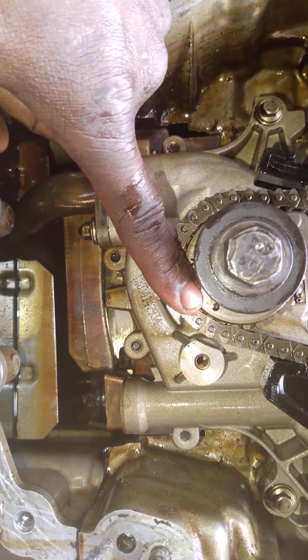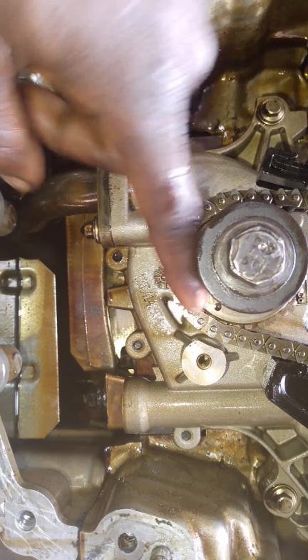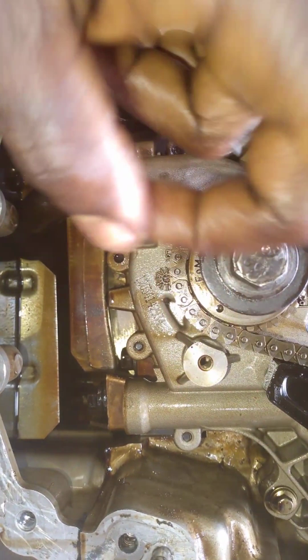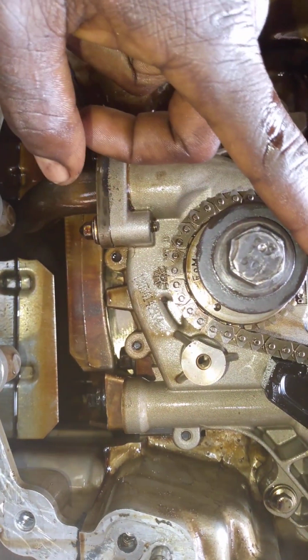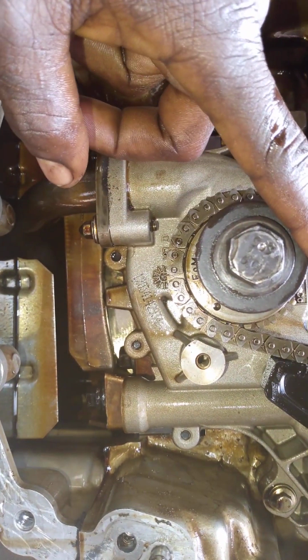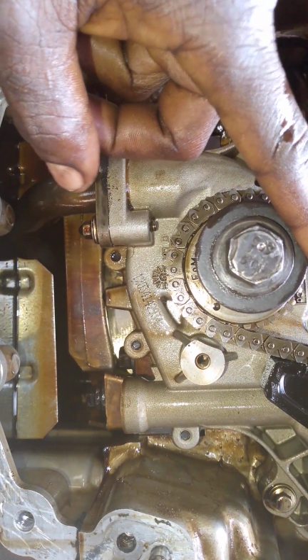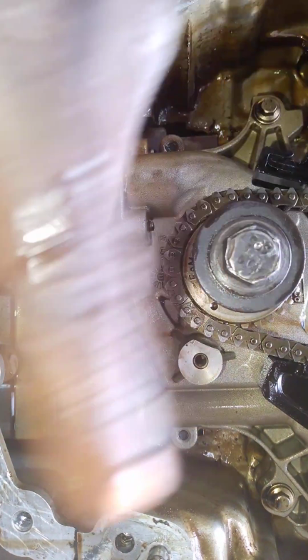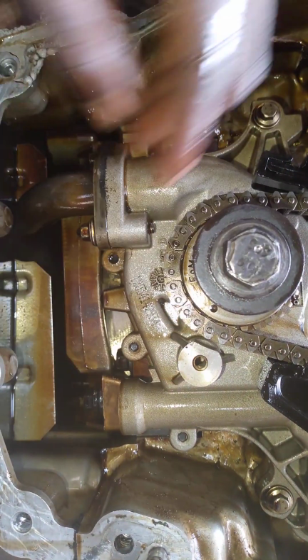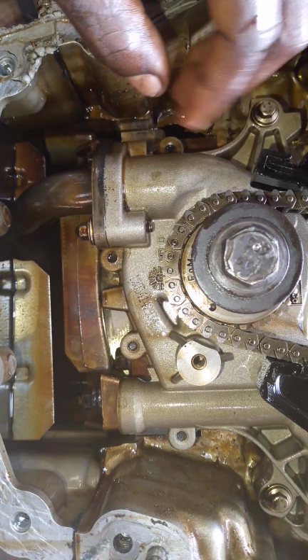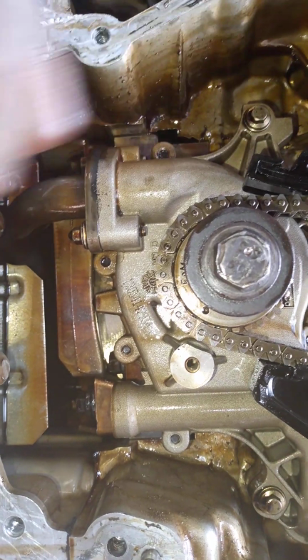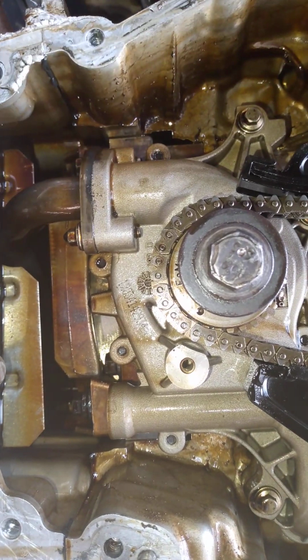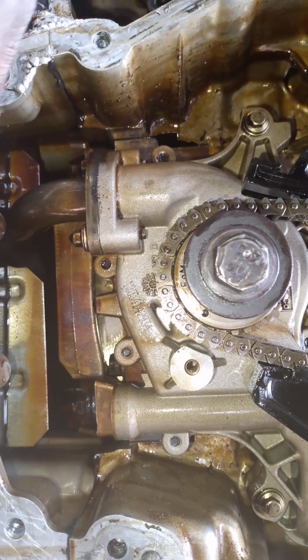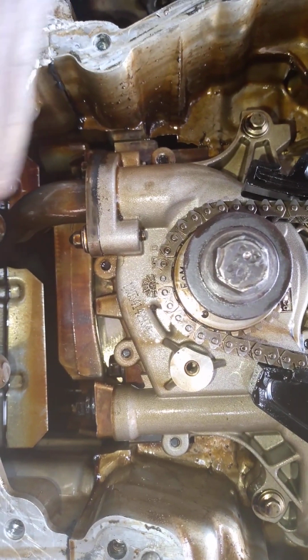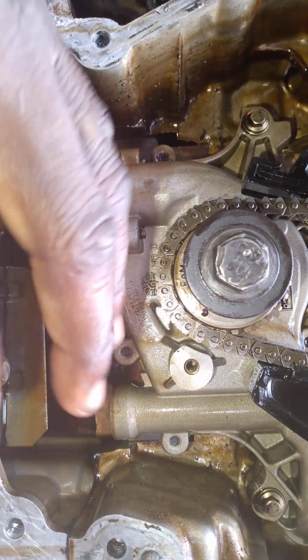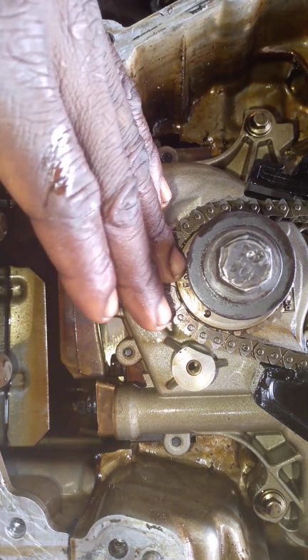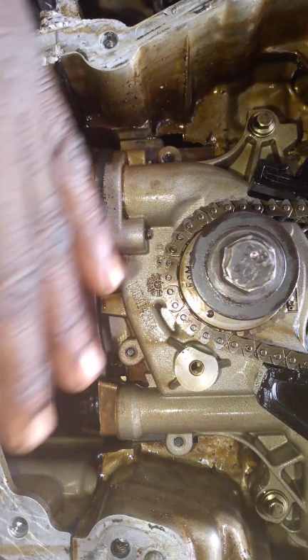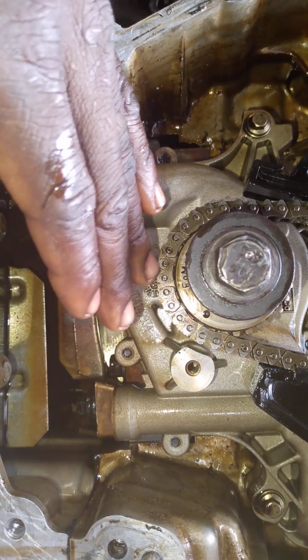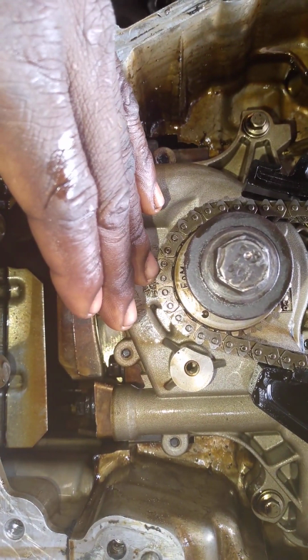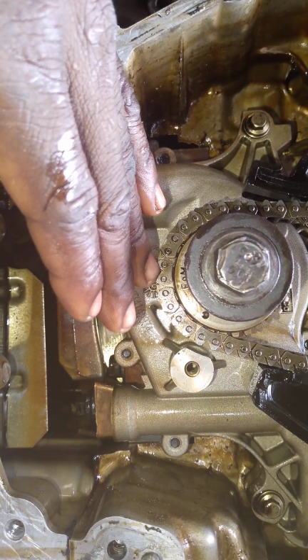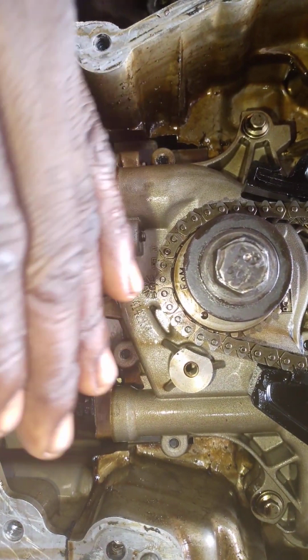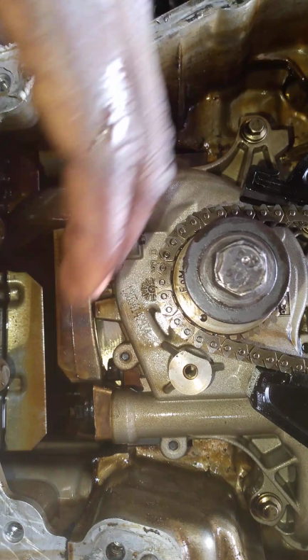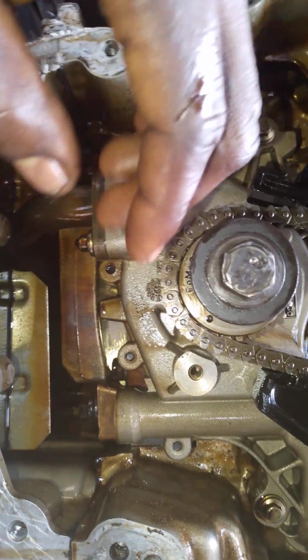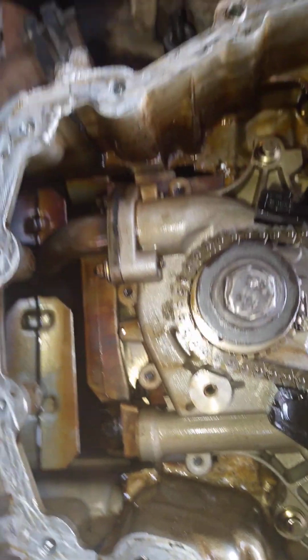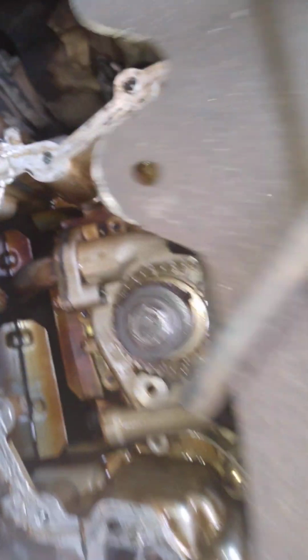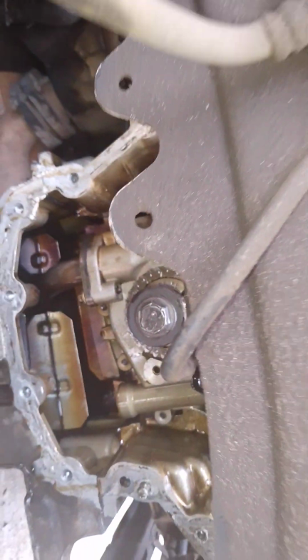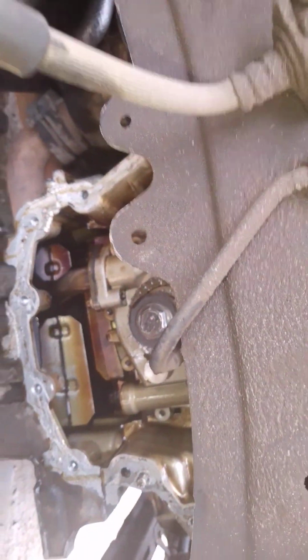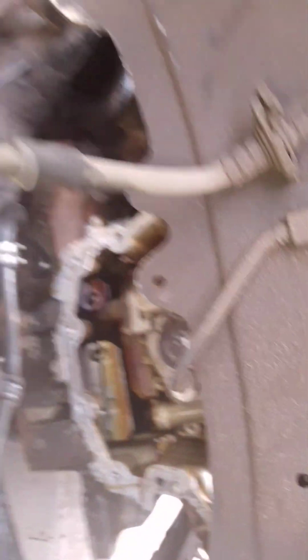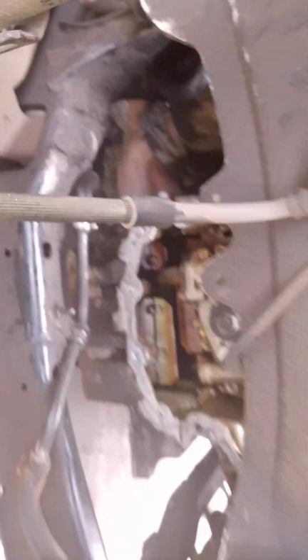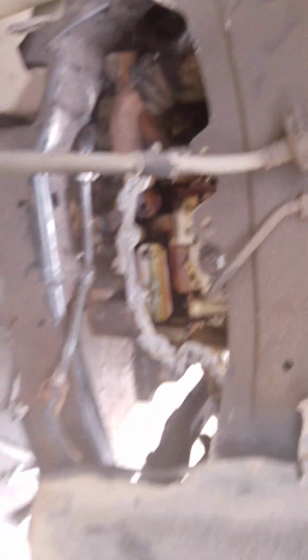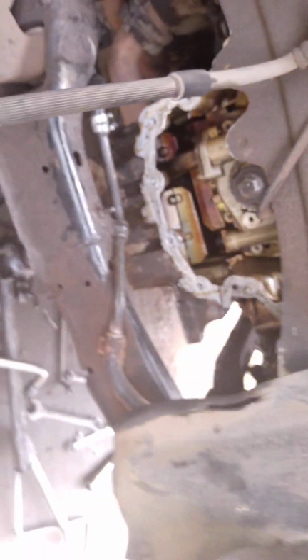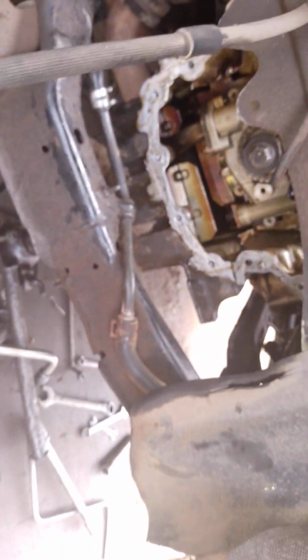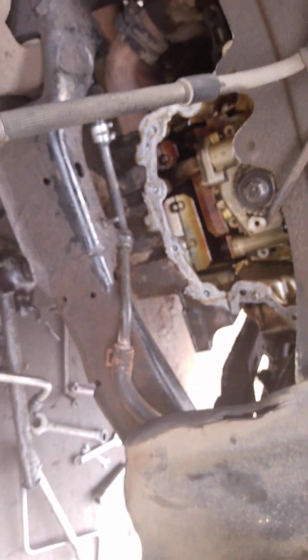Inside the crankshaft, inside the camshaft bank one, everything will be correct there. Then after that, put your front cover on and start your engine. Like and subscribe to my channel.